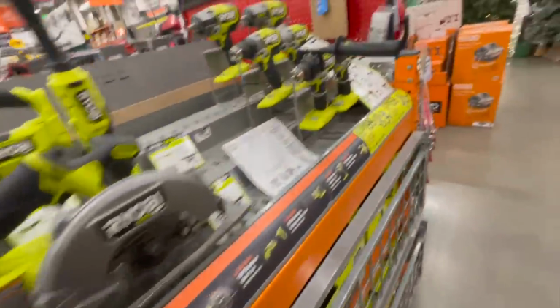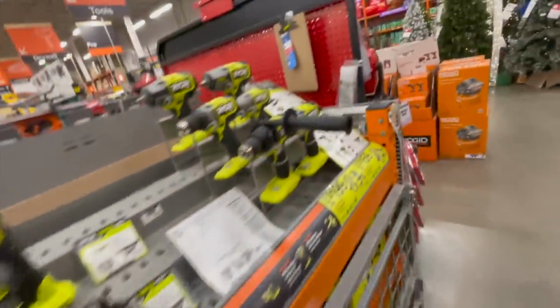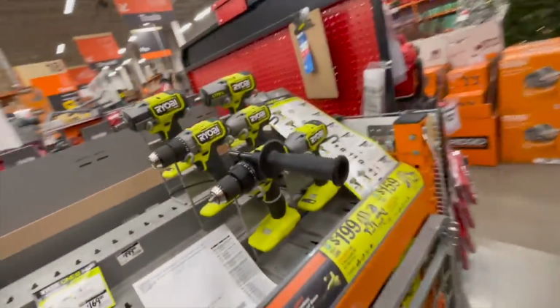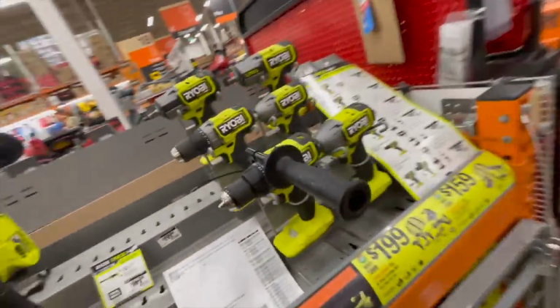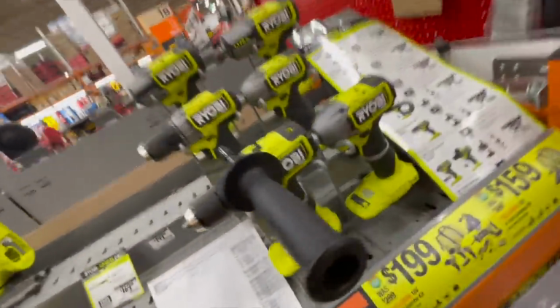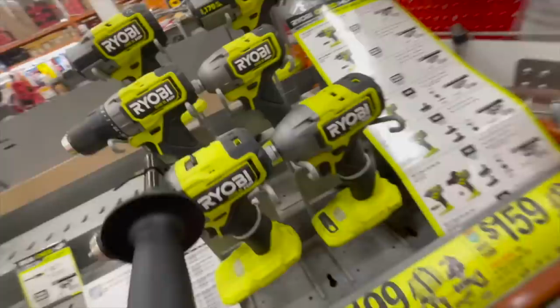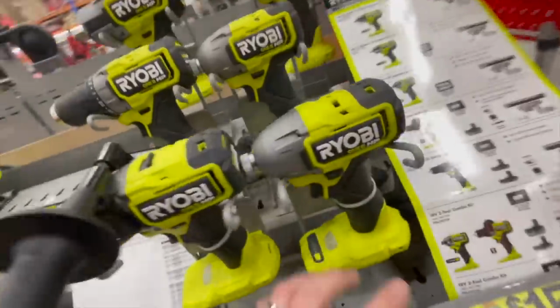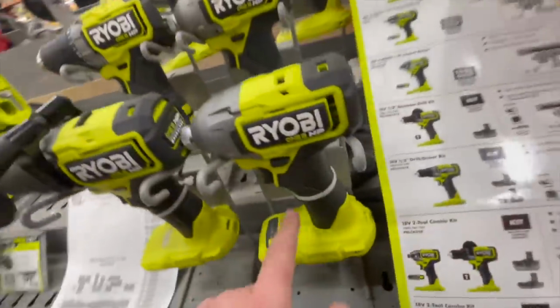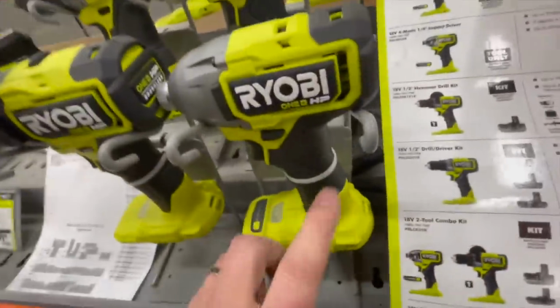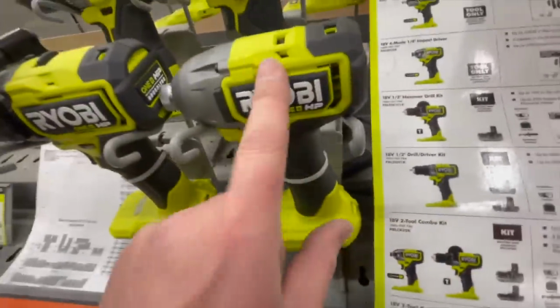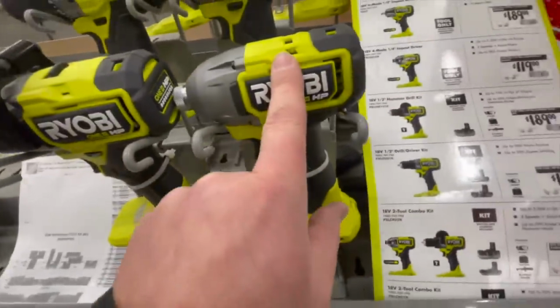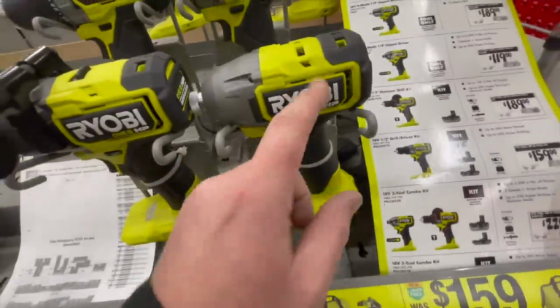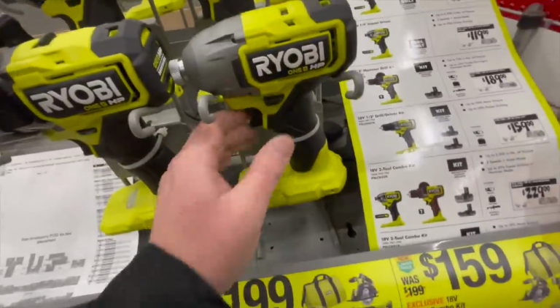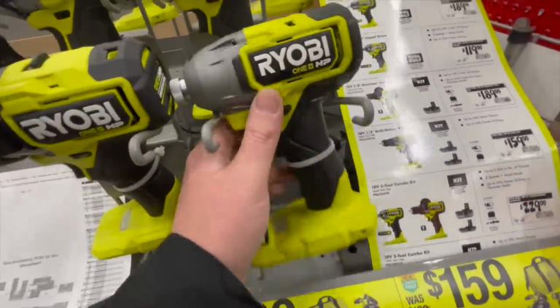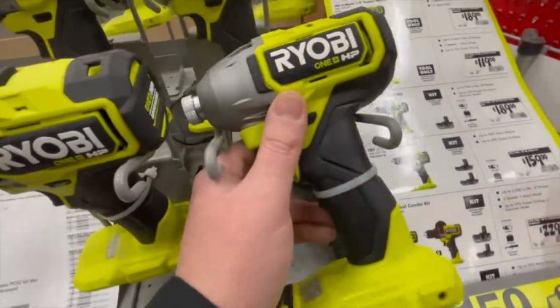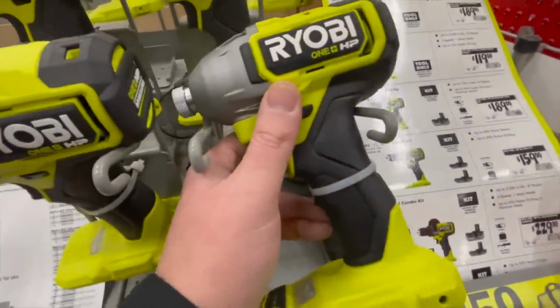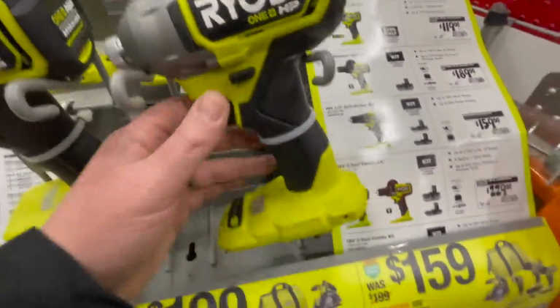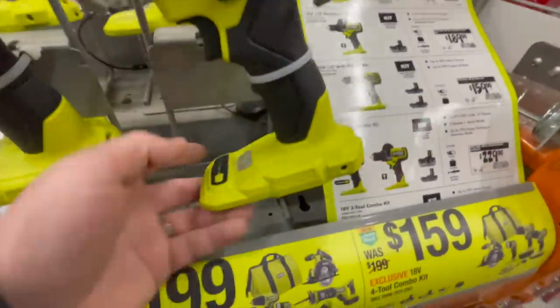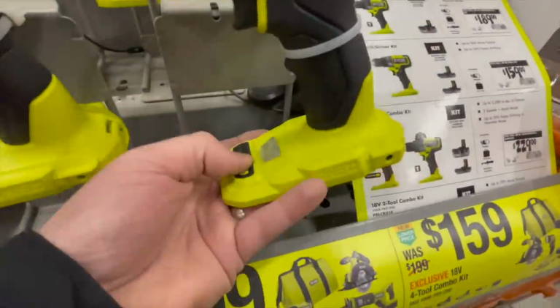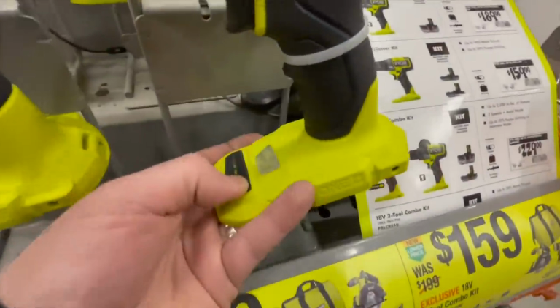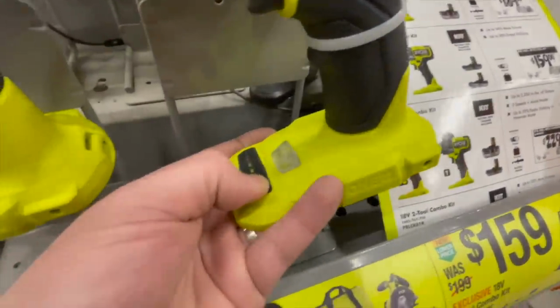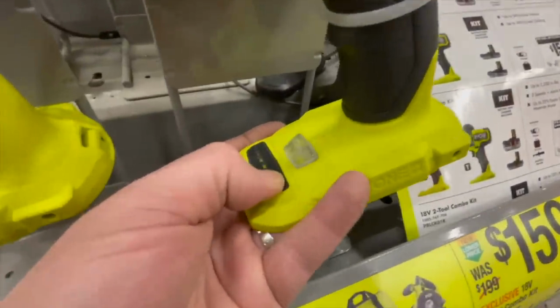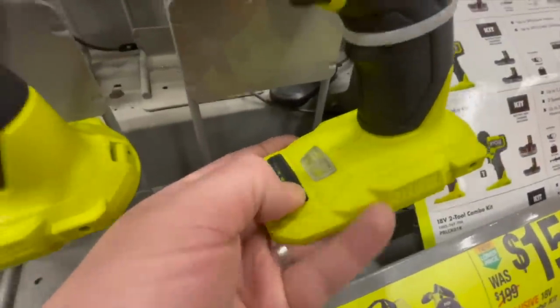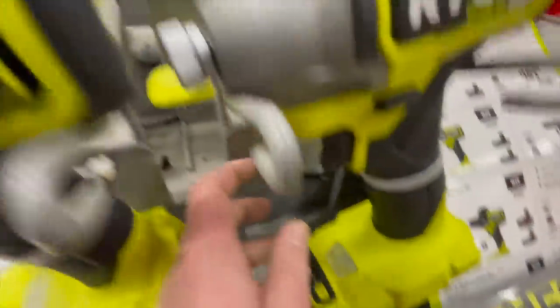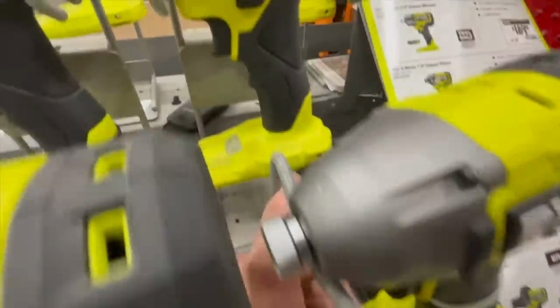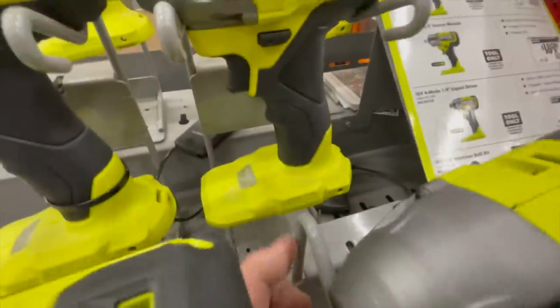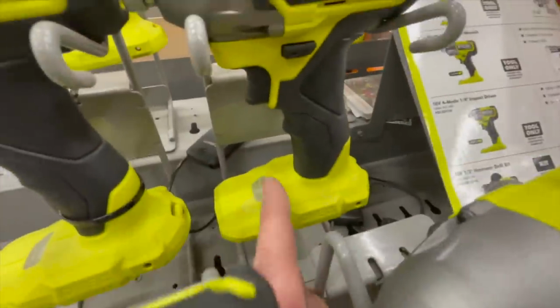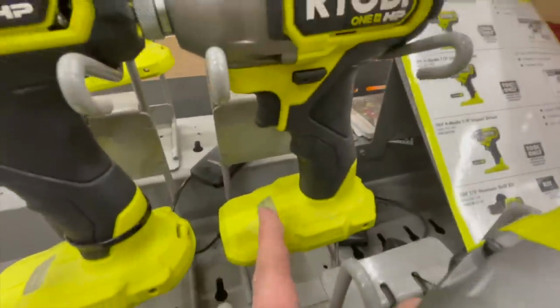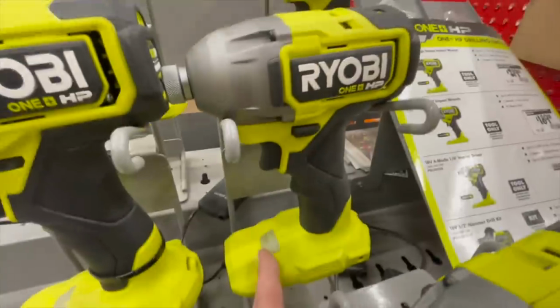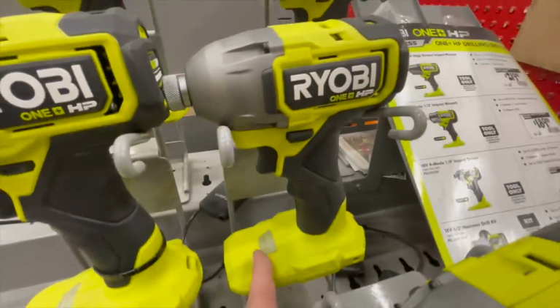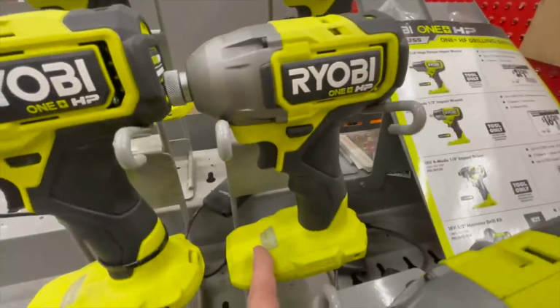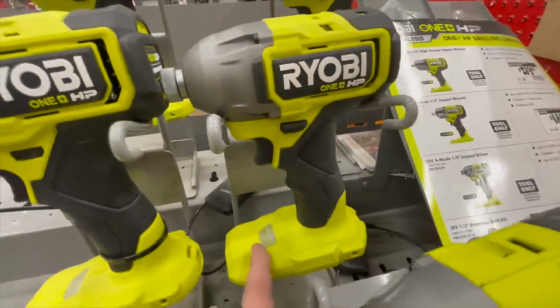When it comes to the bigger versions, they do have multiple versions of this impact driver — they have a speed selector version and also a variable trigger only version.